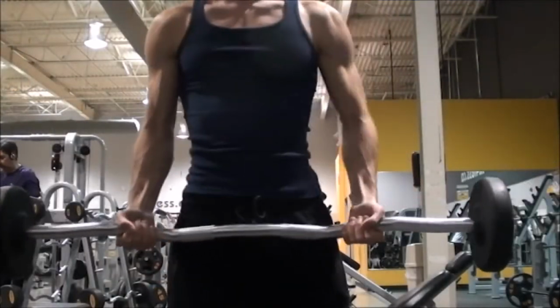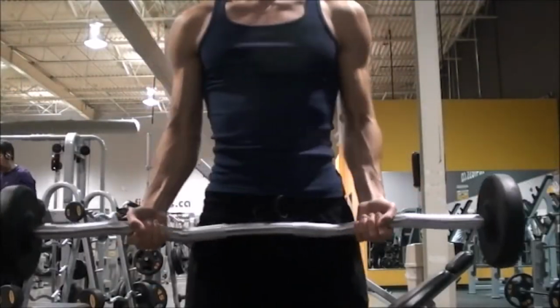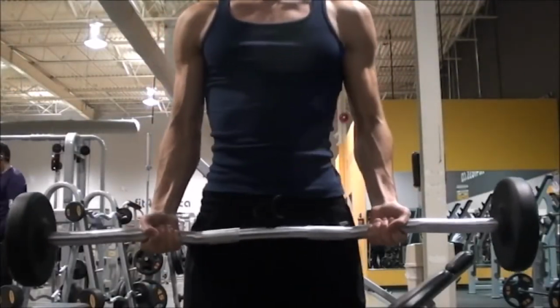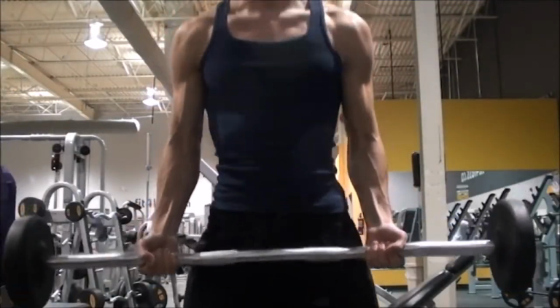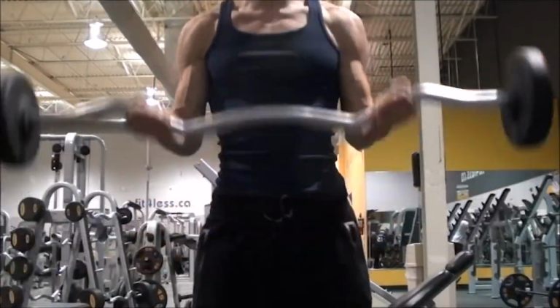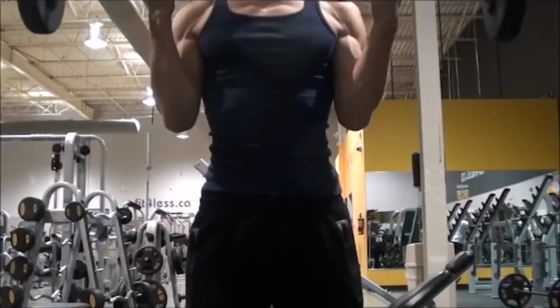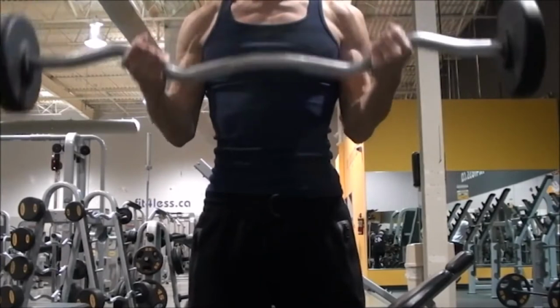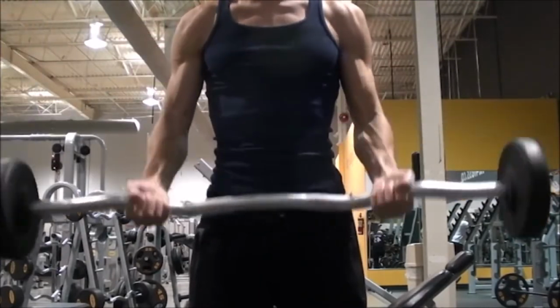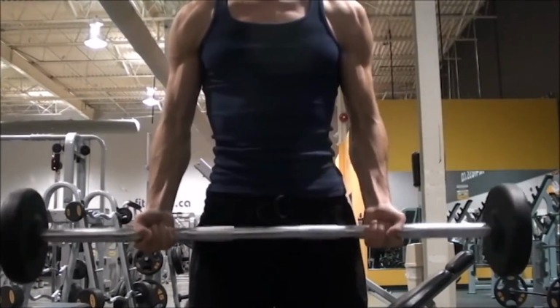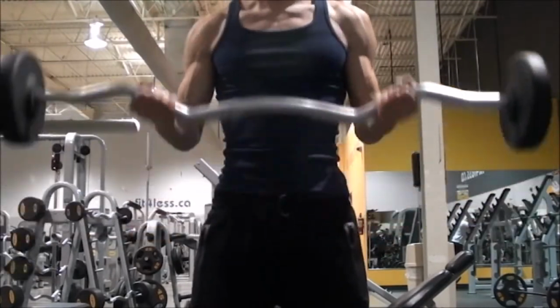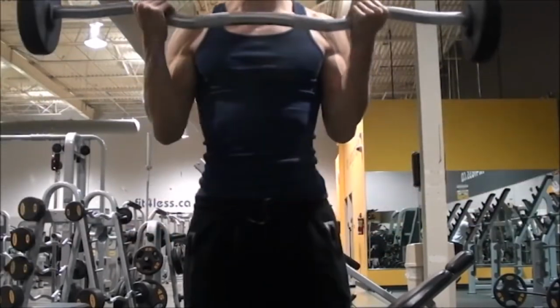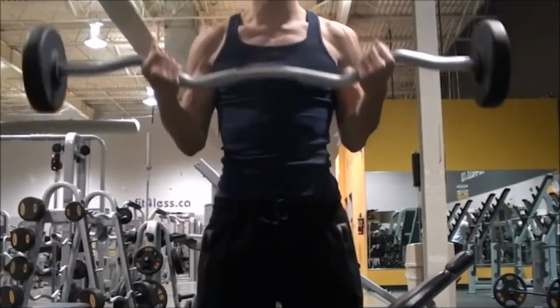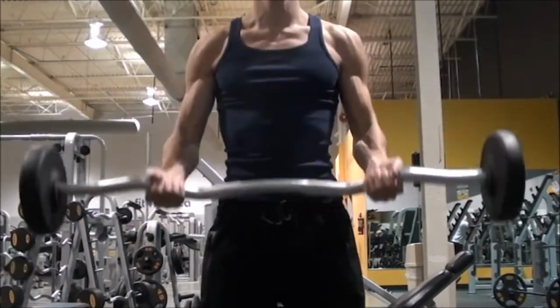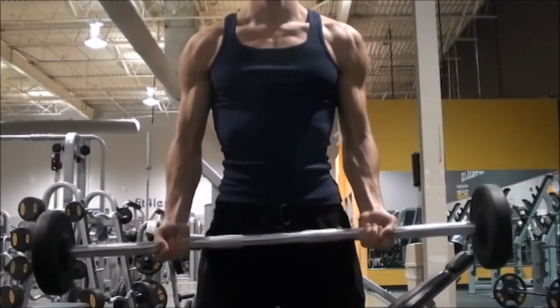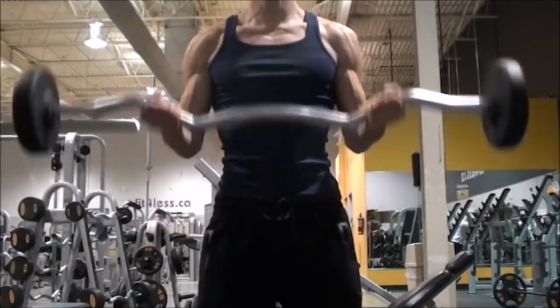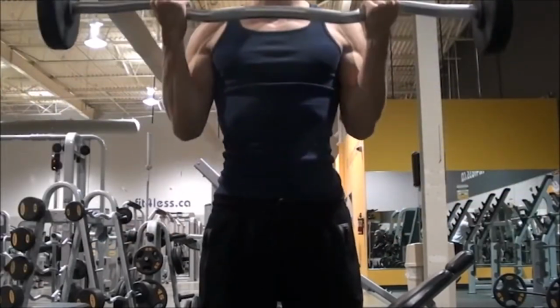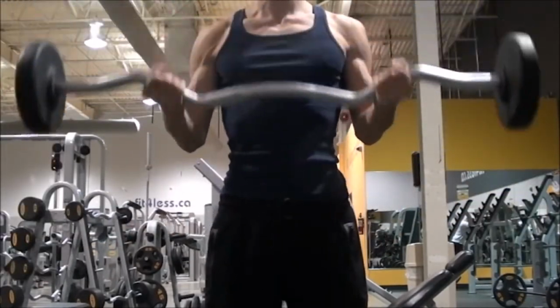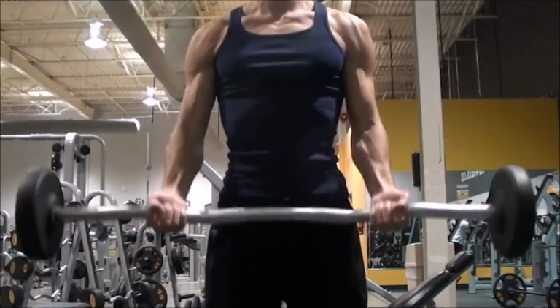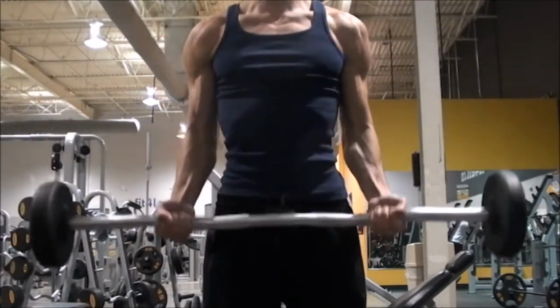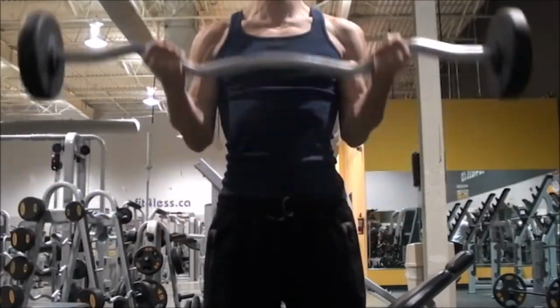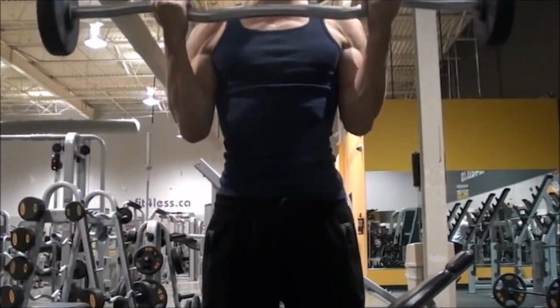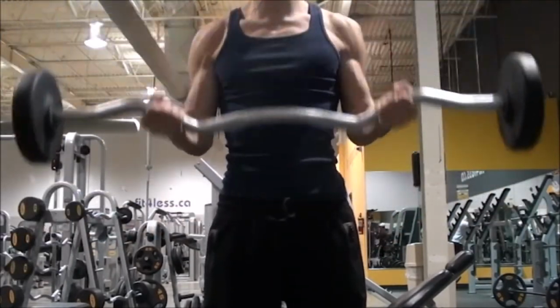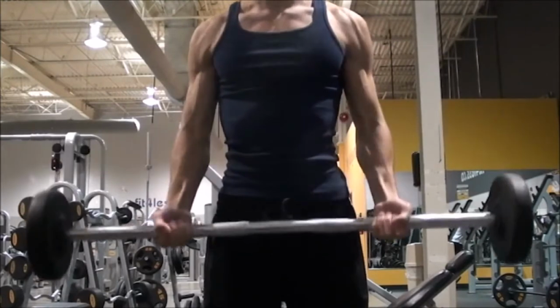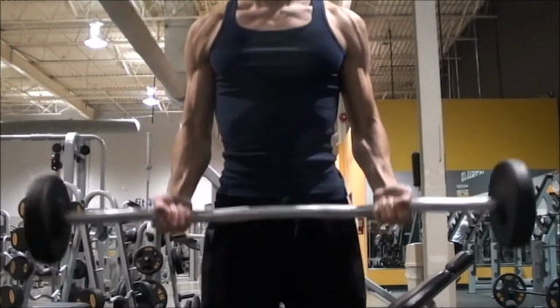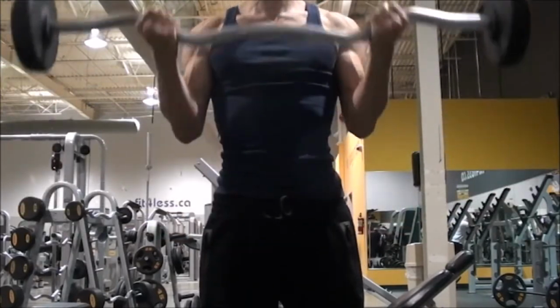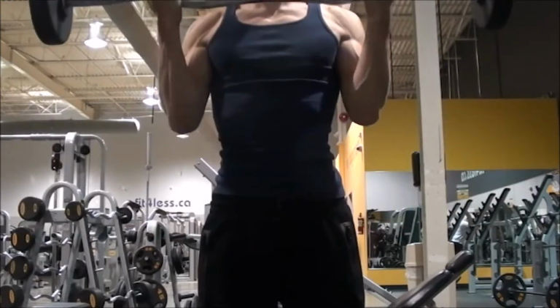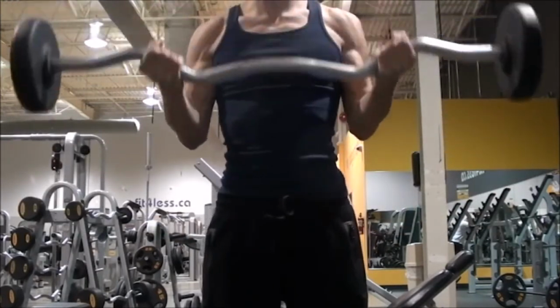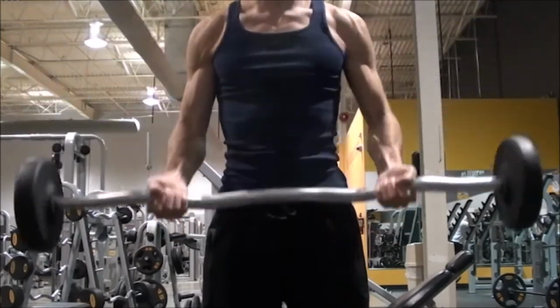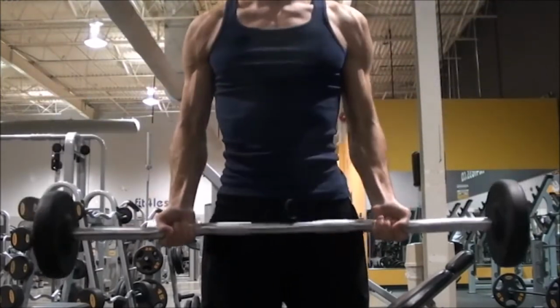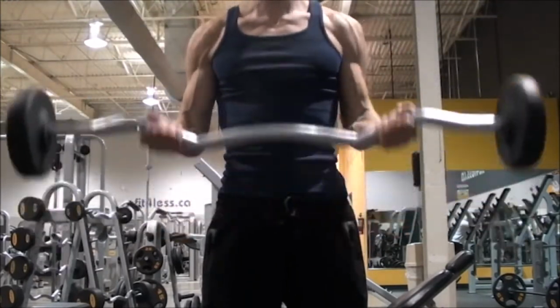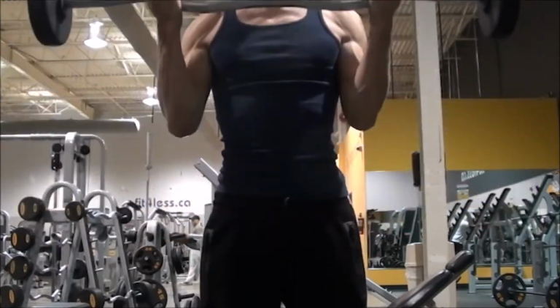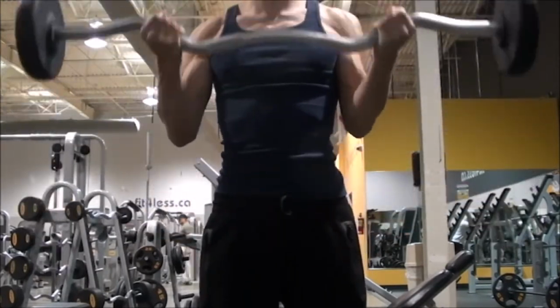Moving on to the bicep workout now. We started off with the easy curl bar, just eight to ten reps, two or three sets — get the elbows warmed up as well as the biceps, start to get them on fire.